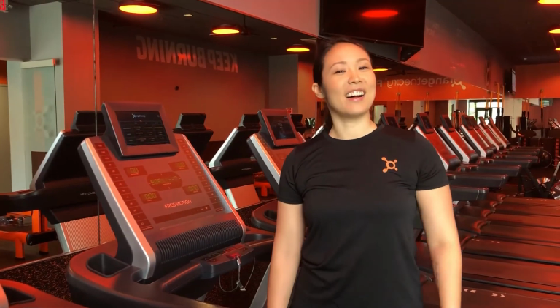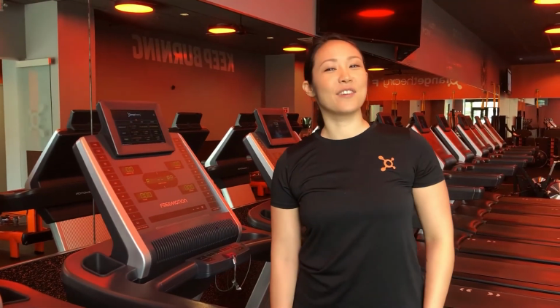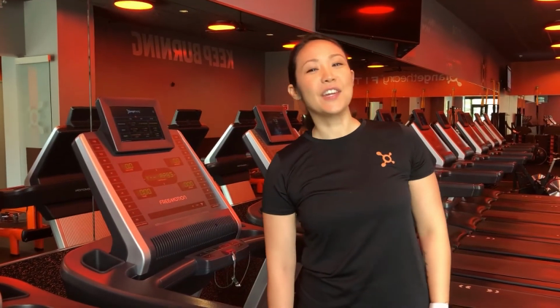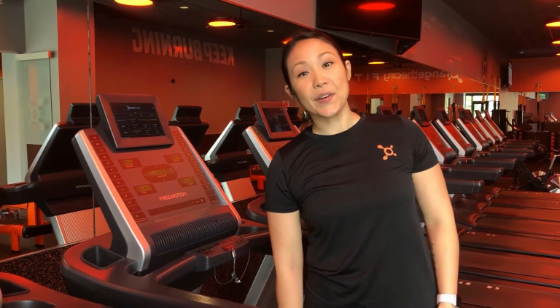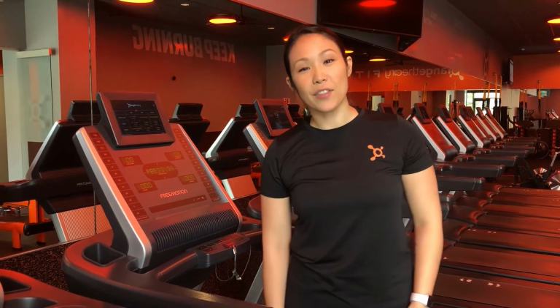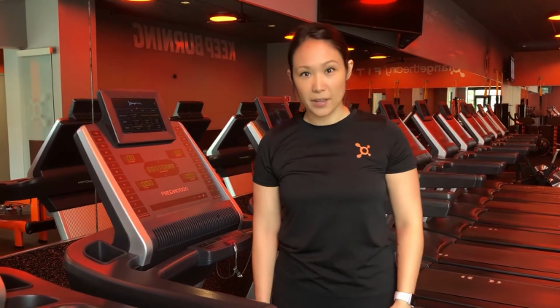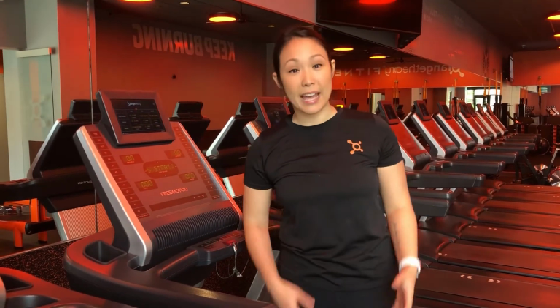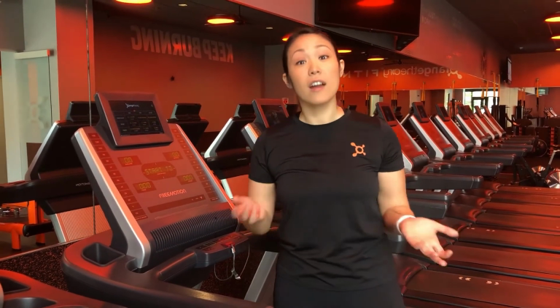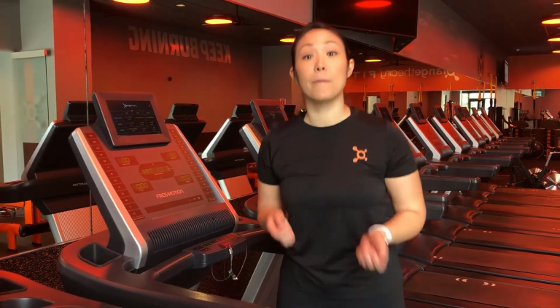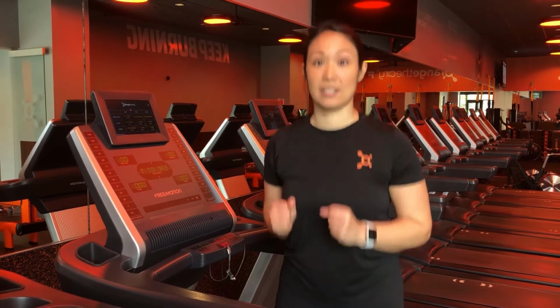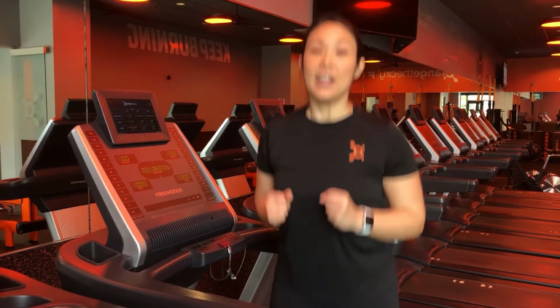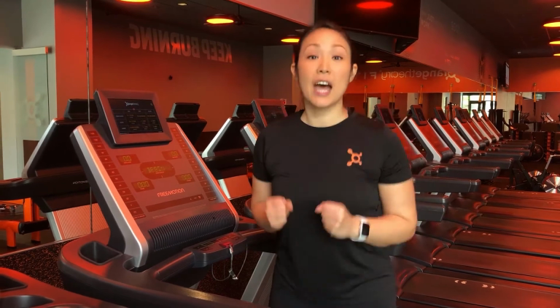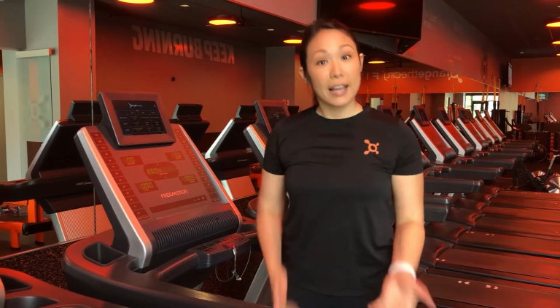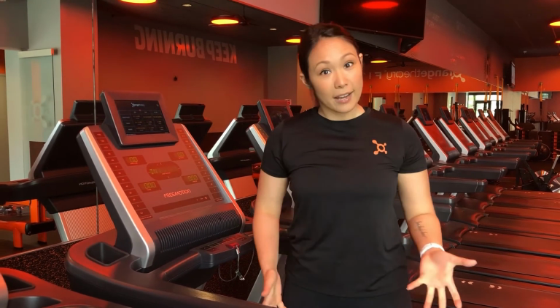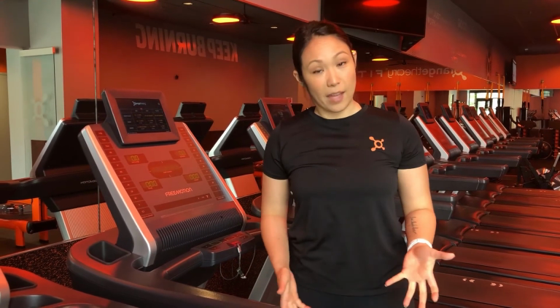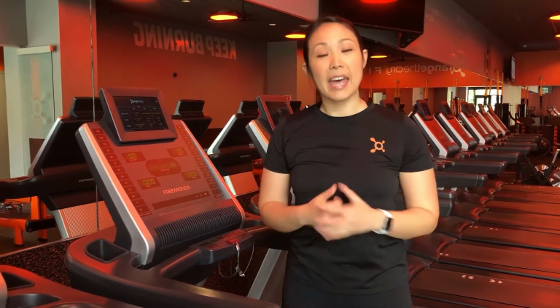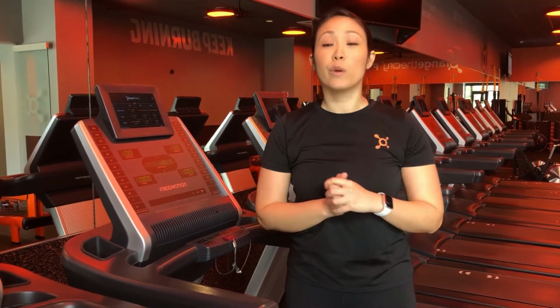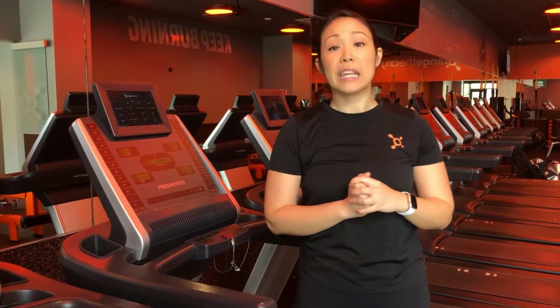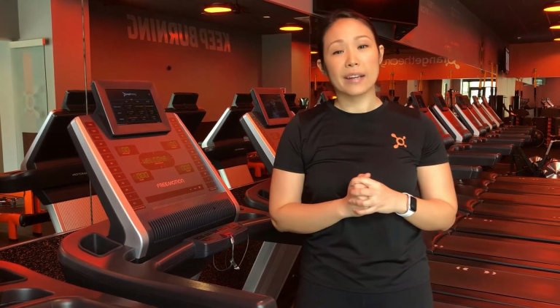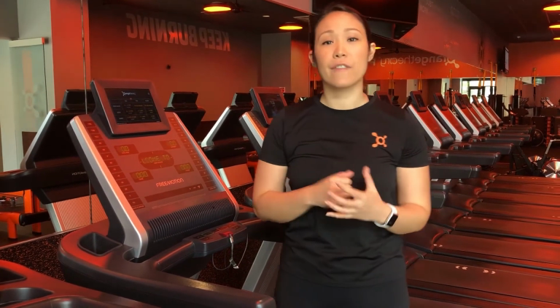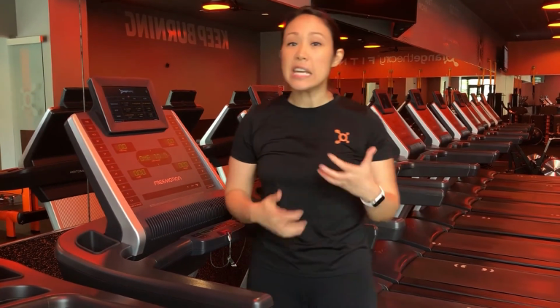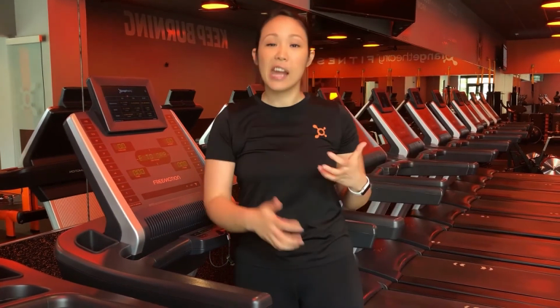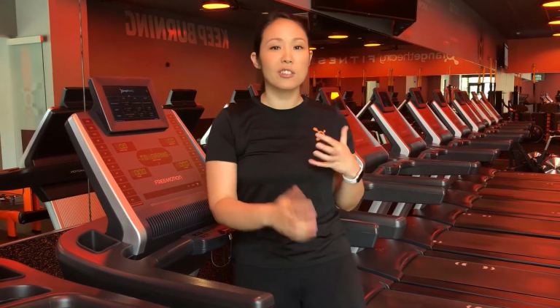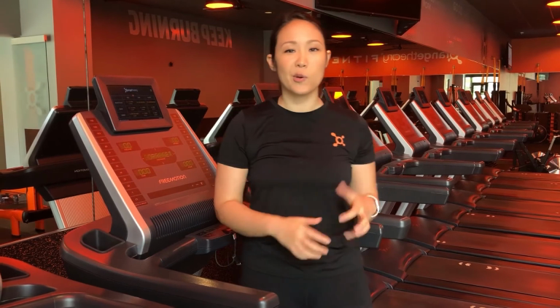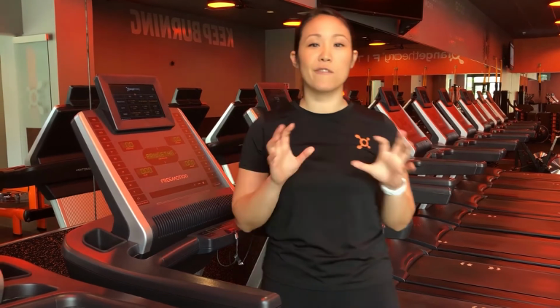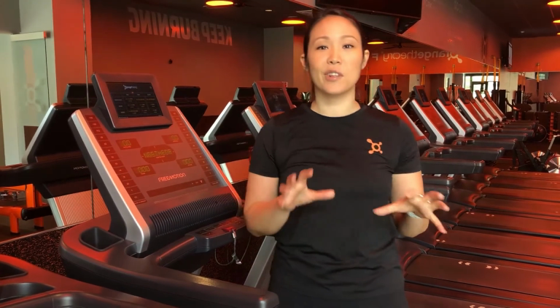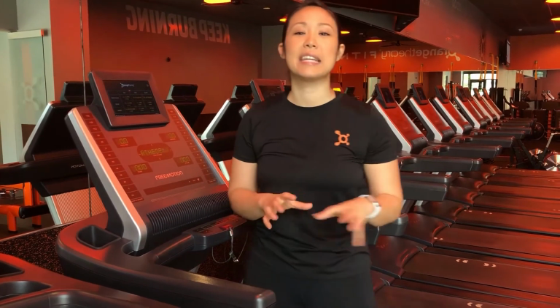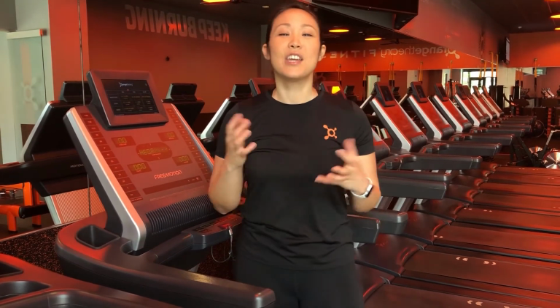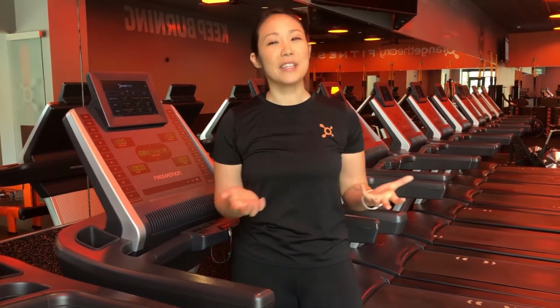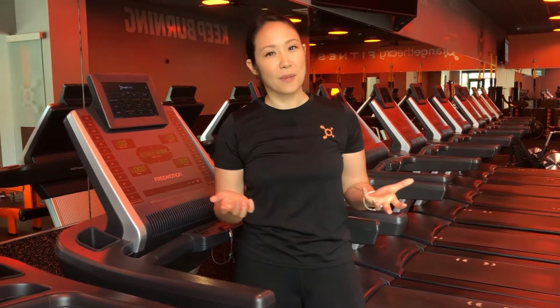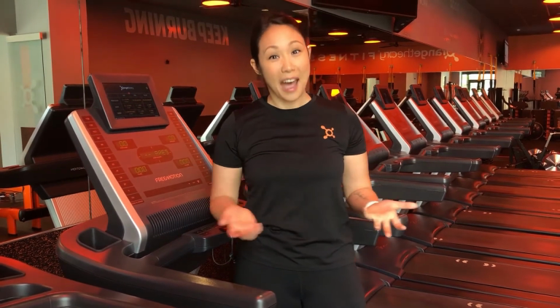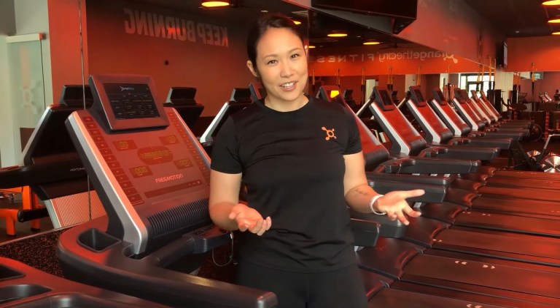The first thing you're going to notice on the treadmills is that they are a little bouncy. They have a flex deck on them — it helps remove some of the impact off of your knees, ankles, and all your joints, so it feels really nice. You'll only see these treadmills at Orange Theory.